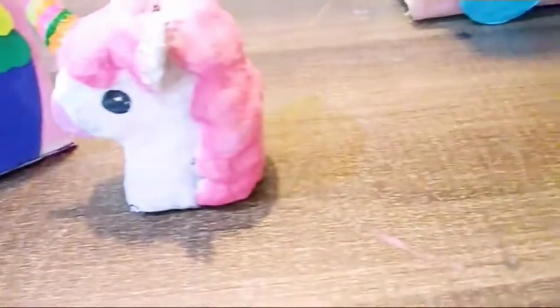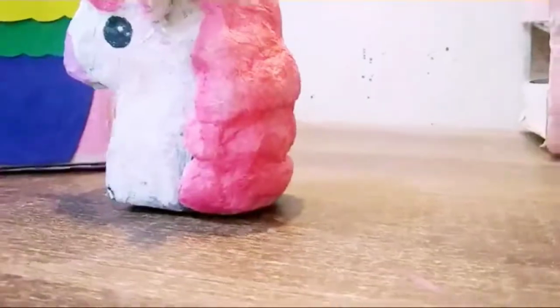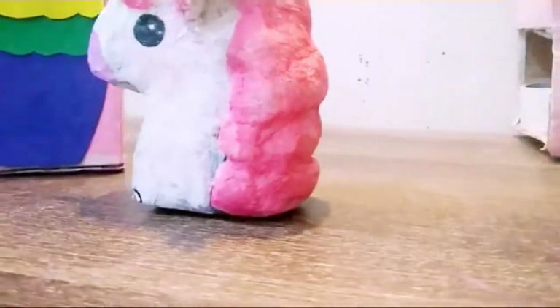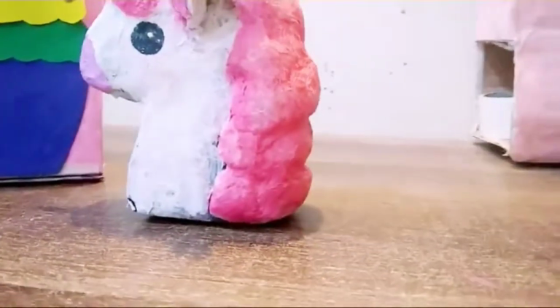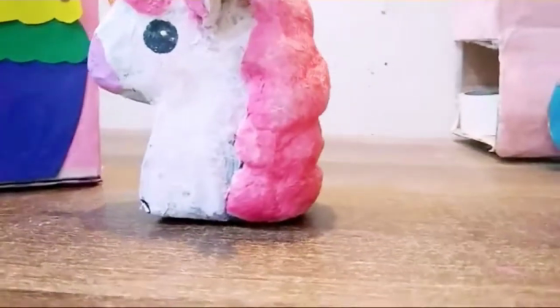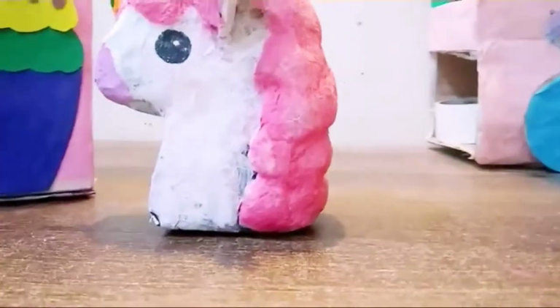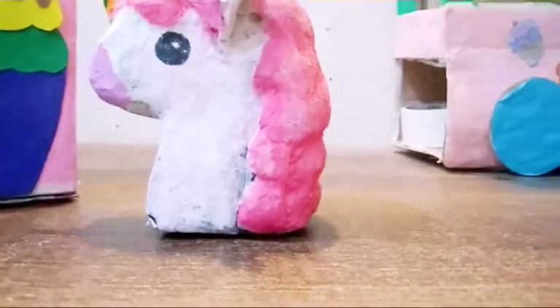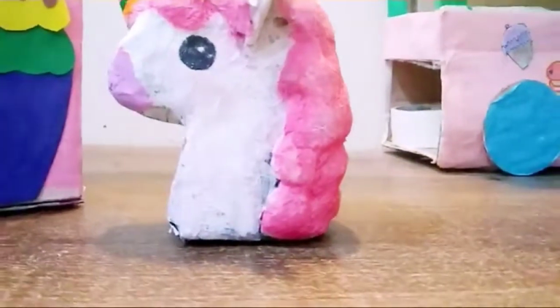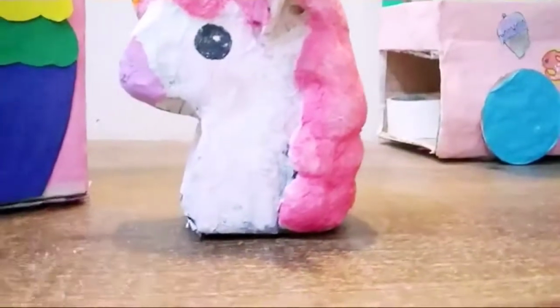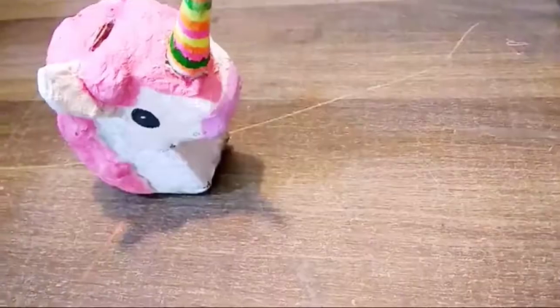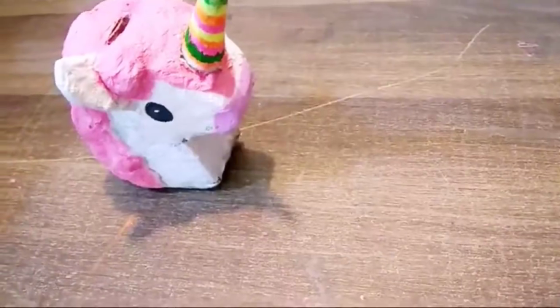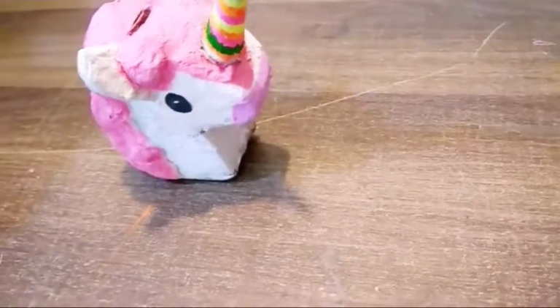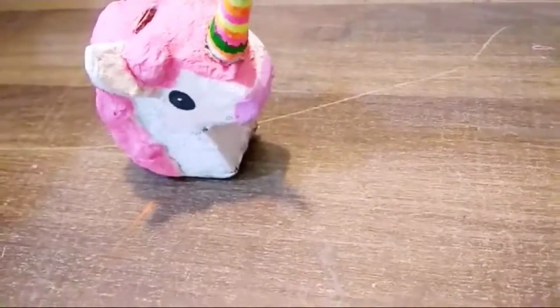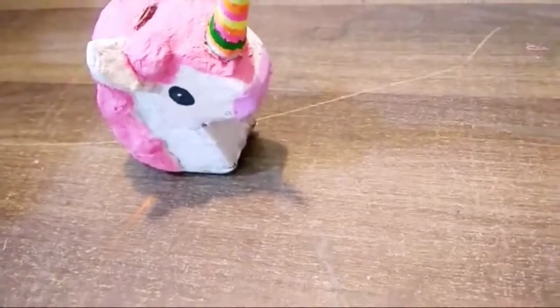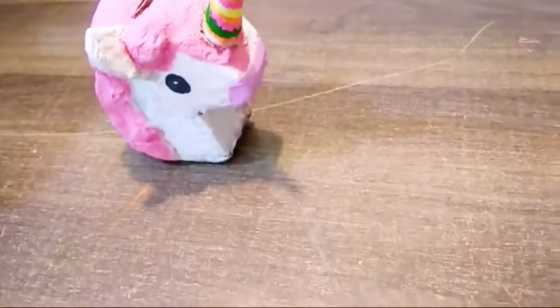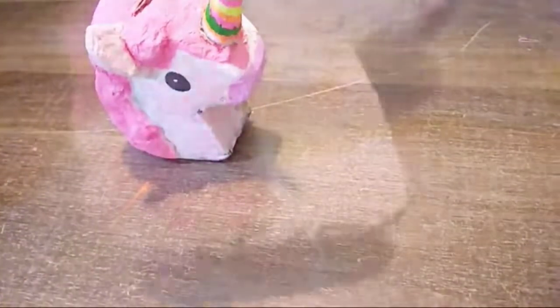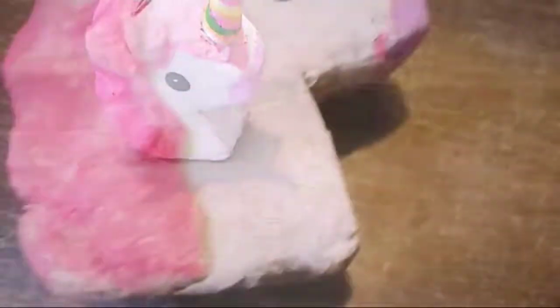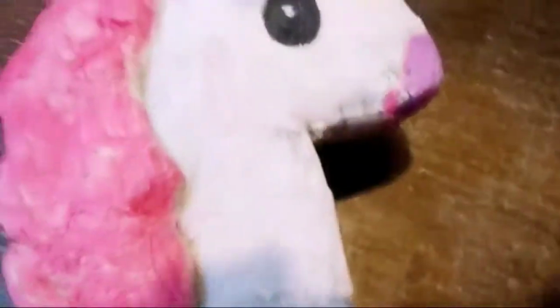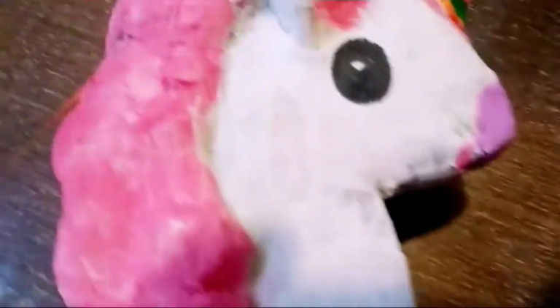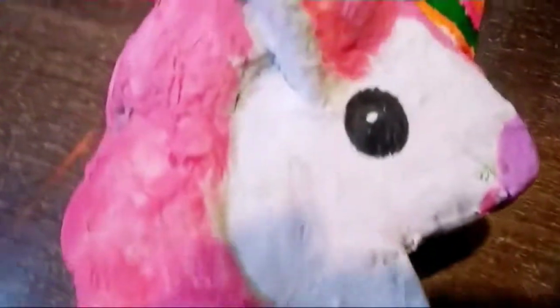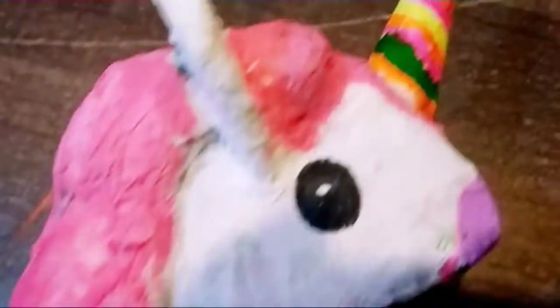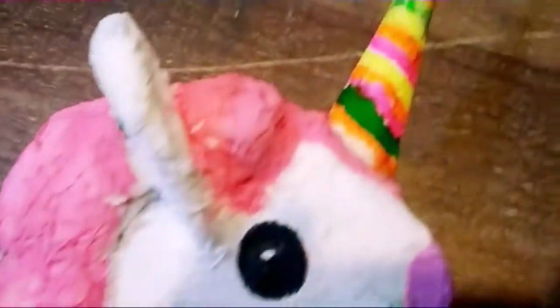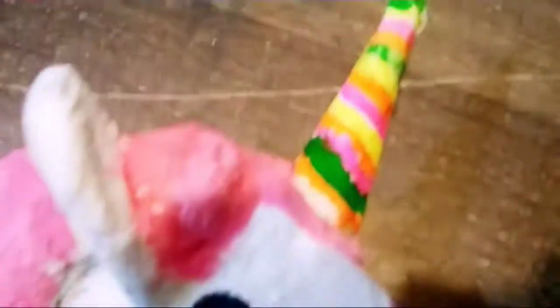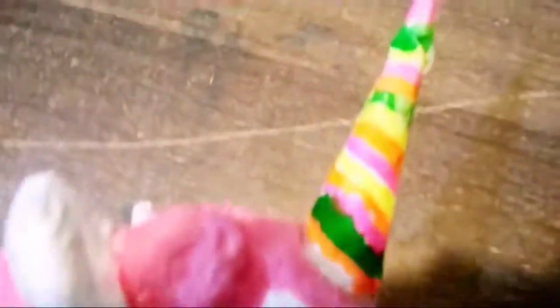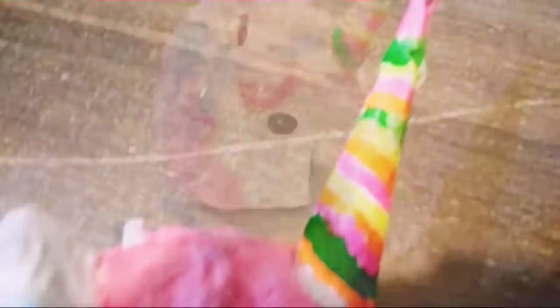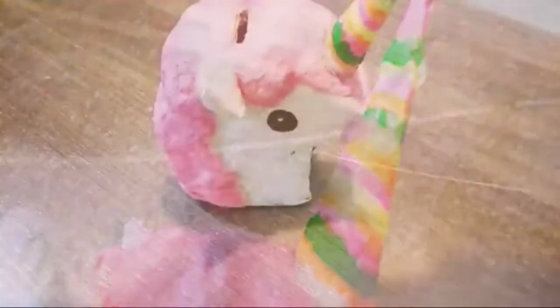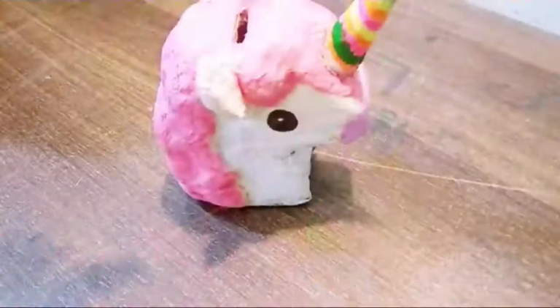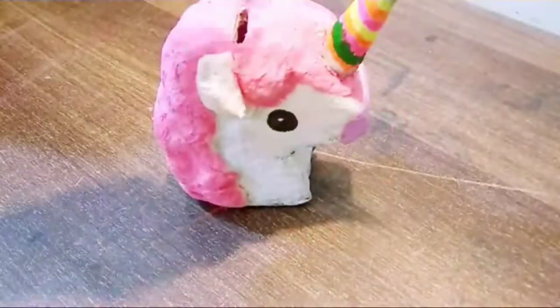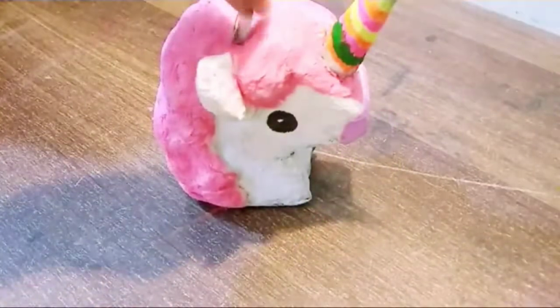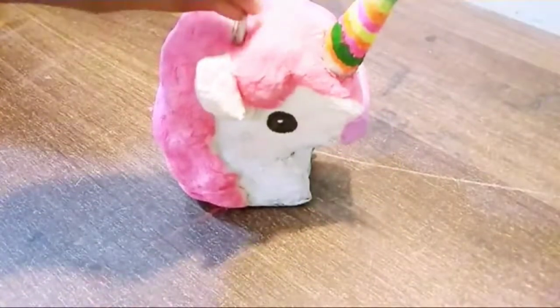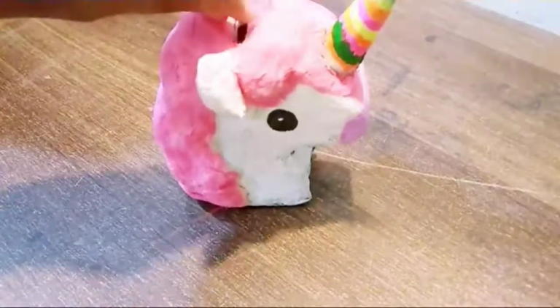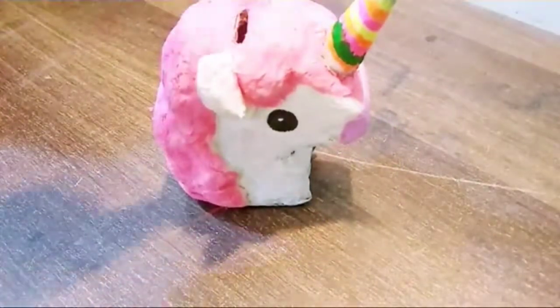If you guys have any confusion about this unicorn, you can ask me in the comment box and I will definitely try to answer all your questions. Thanks for watching — we will meet again in our next video, bye bye!